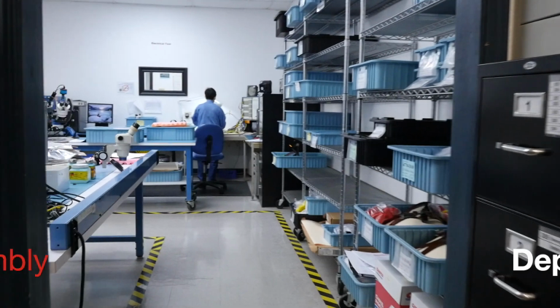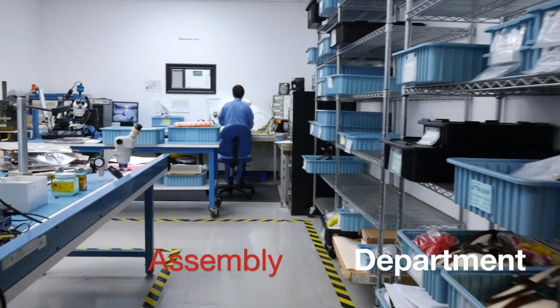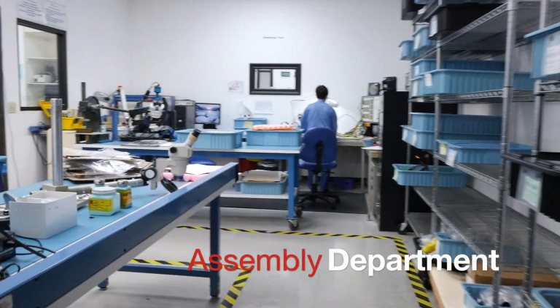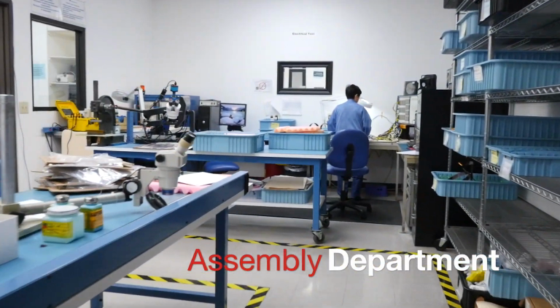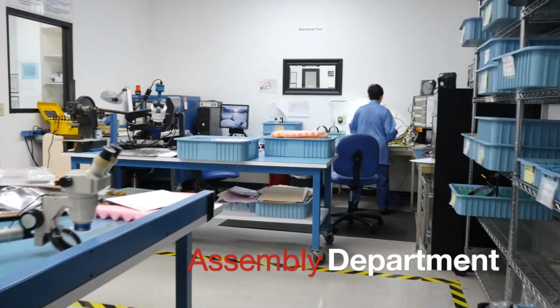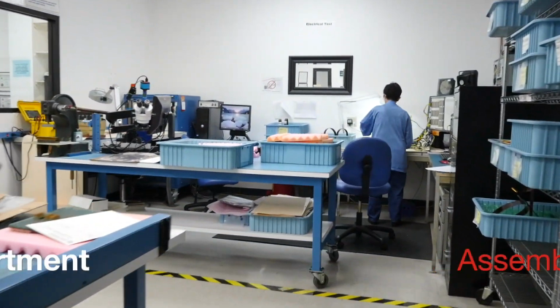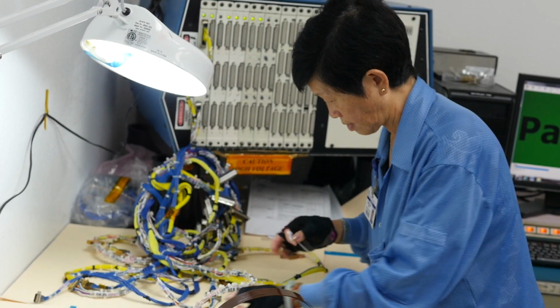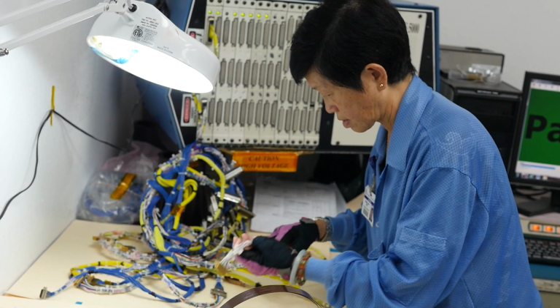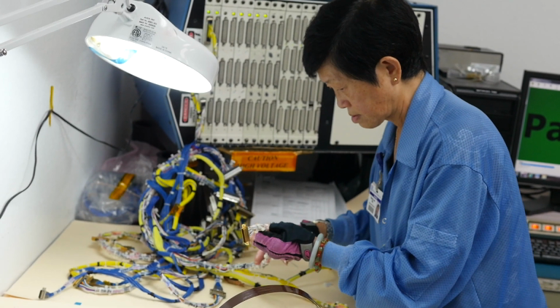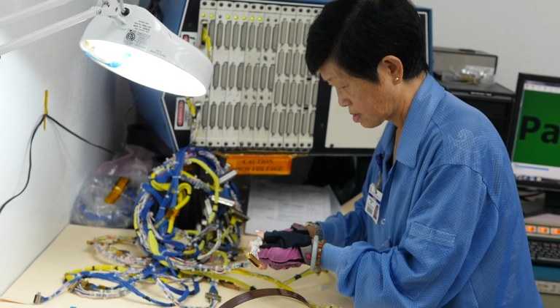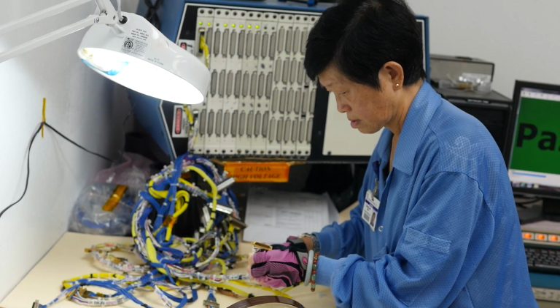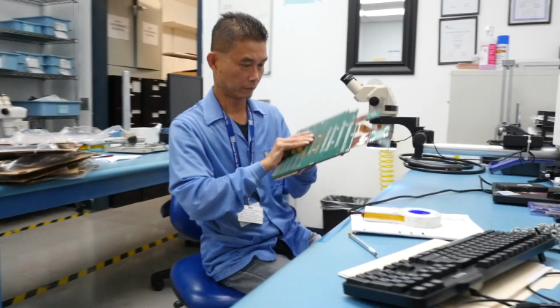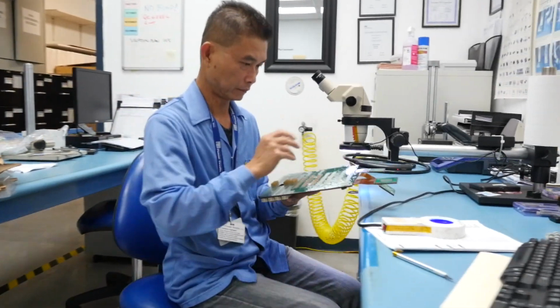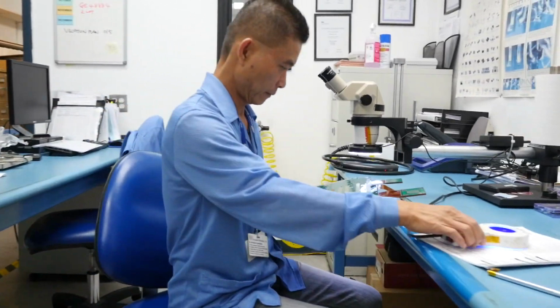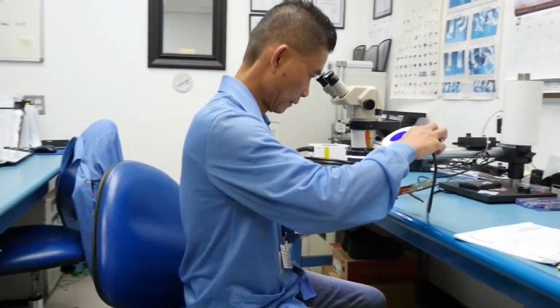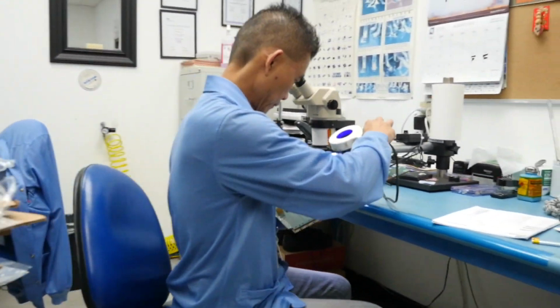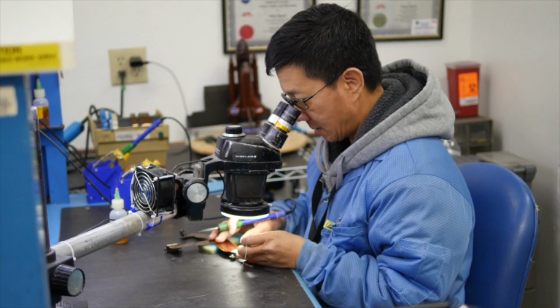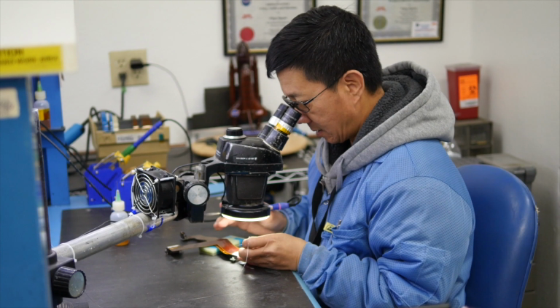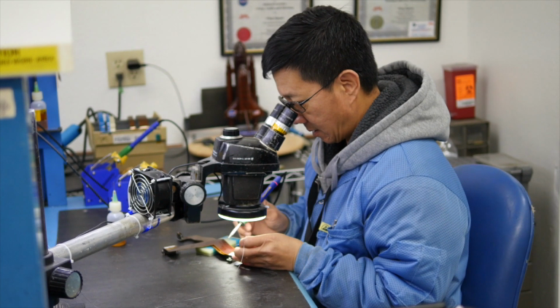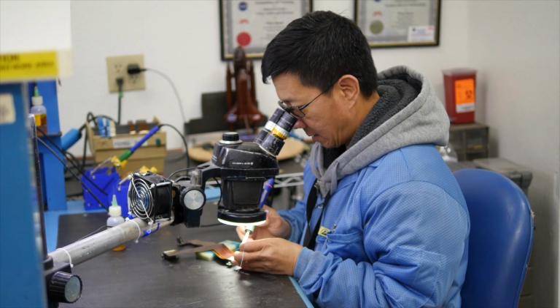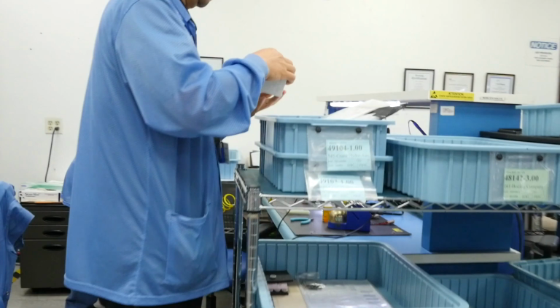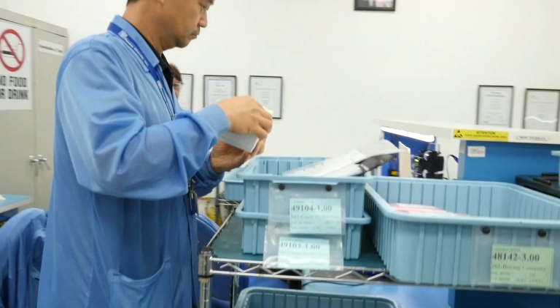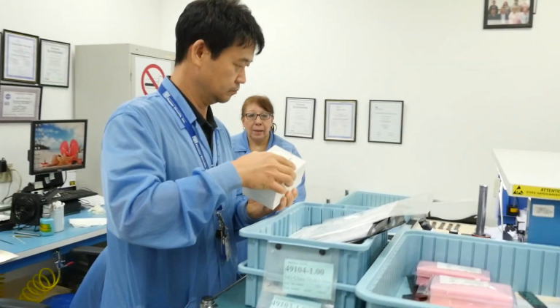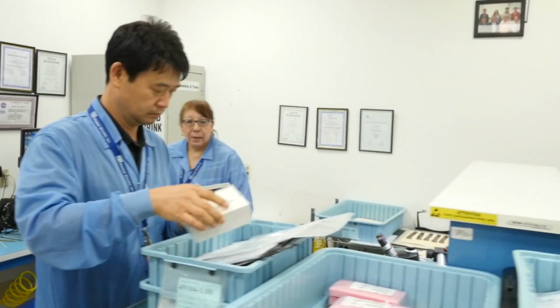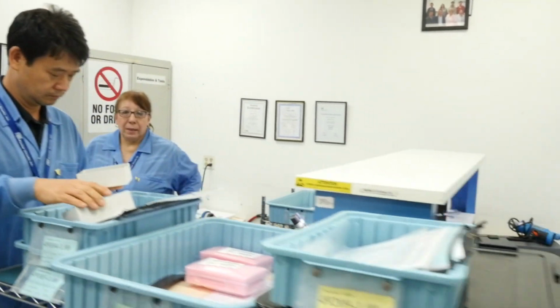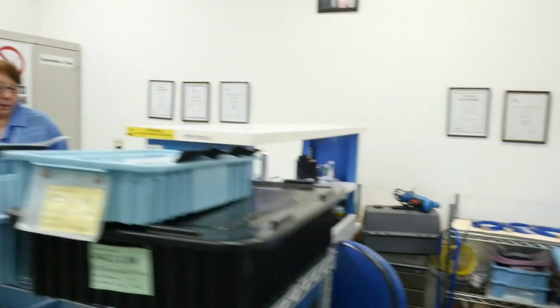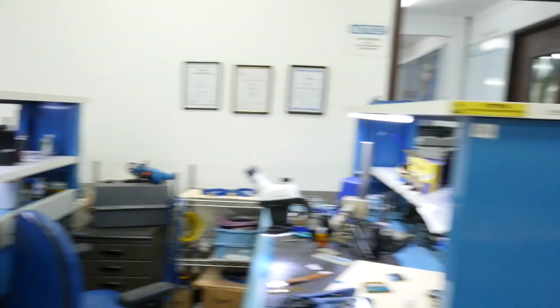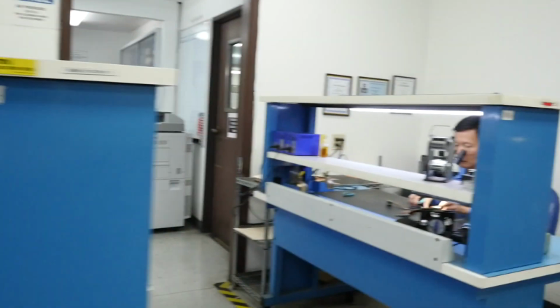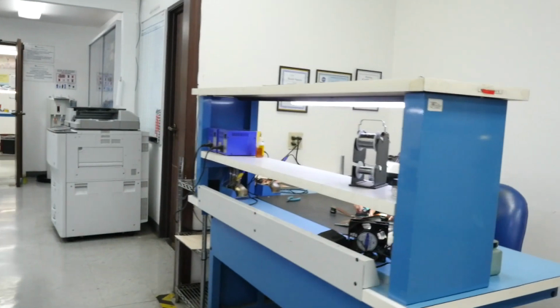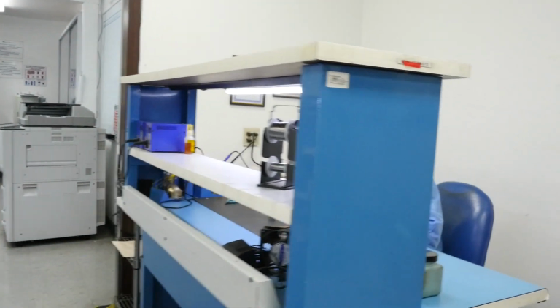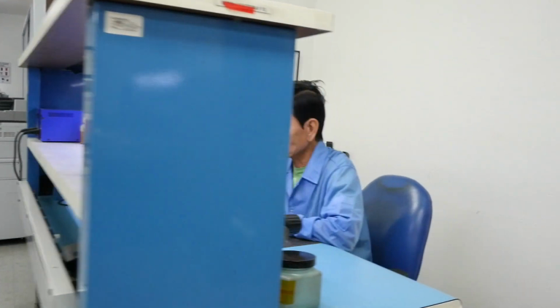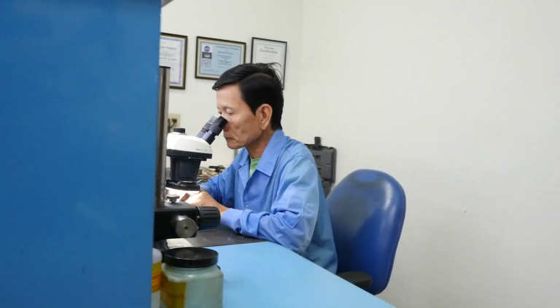Not many people in the world can do what the Pioneer Assembly Department does. The team not only assembles parts created here at Pioneer, but they also complete additional assembly jobs for parts made elsewhere as an electronics contract manufacturer.